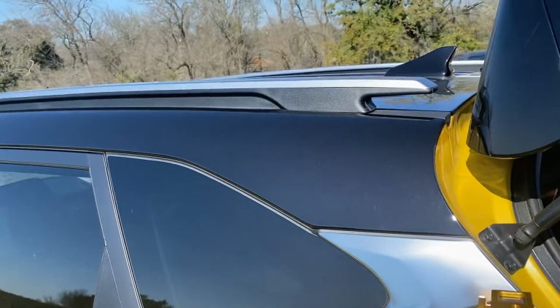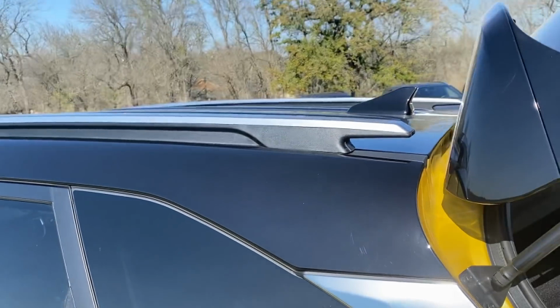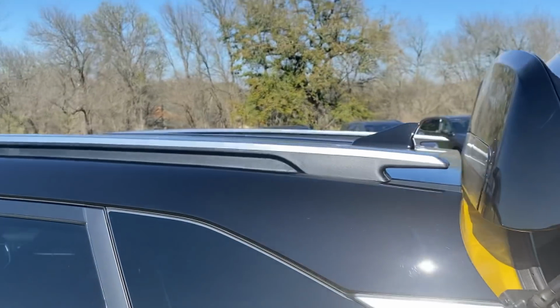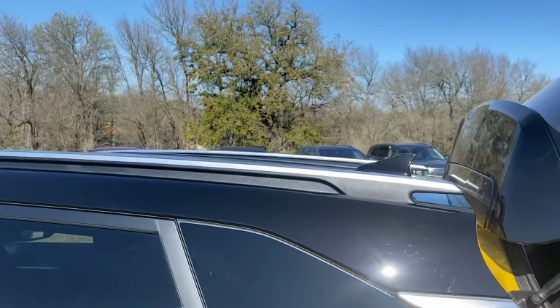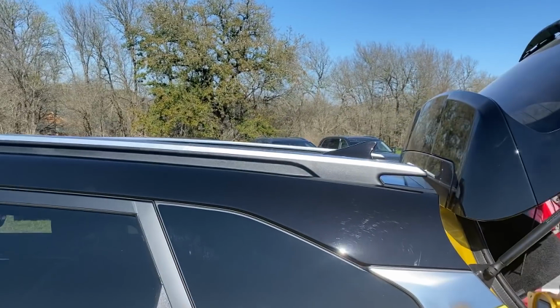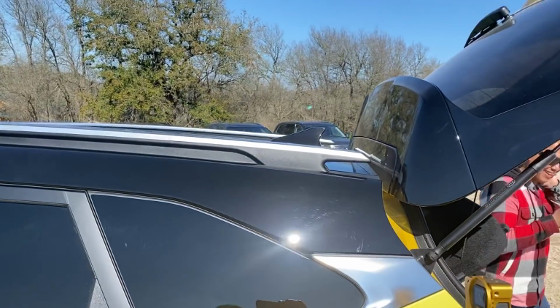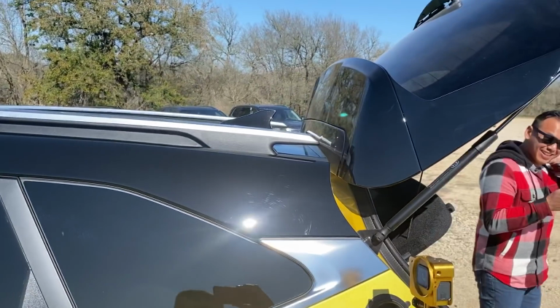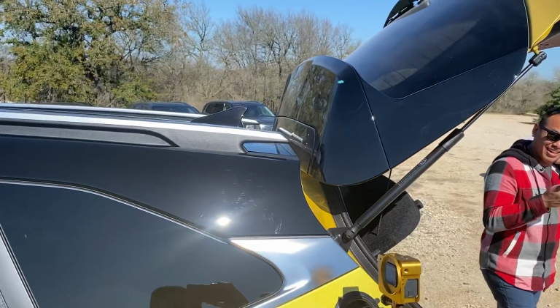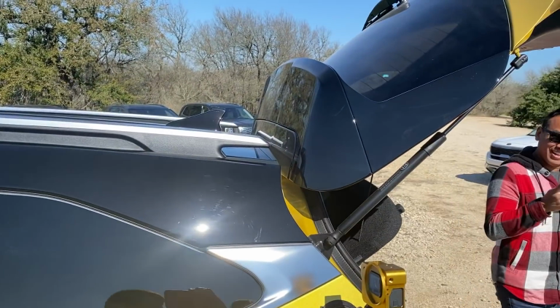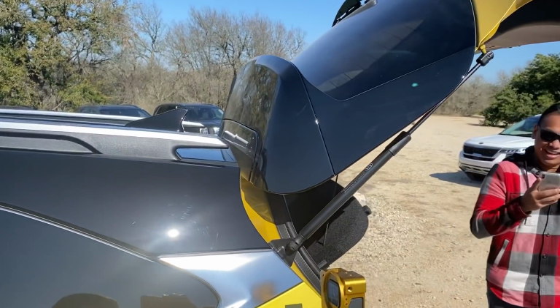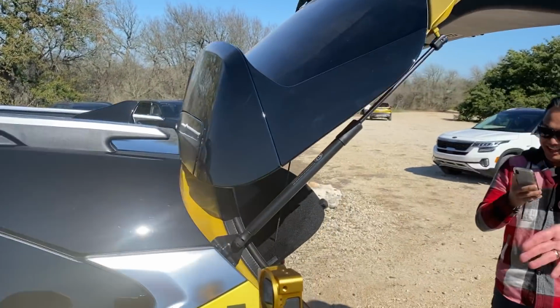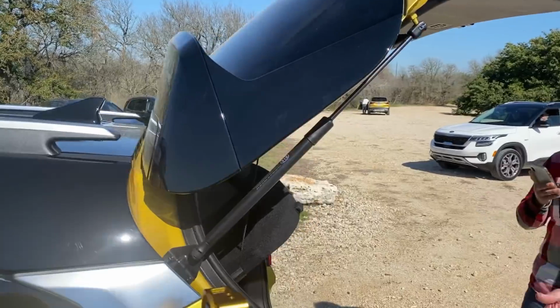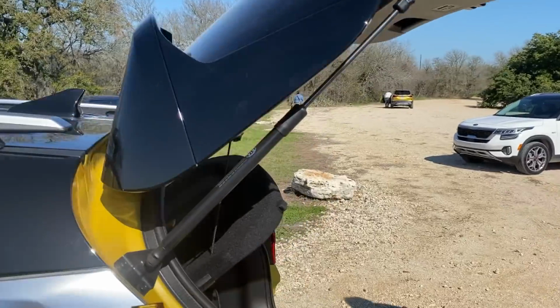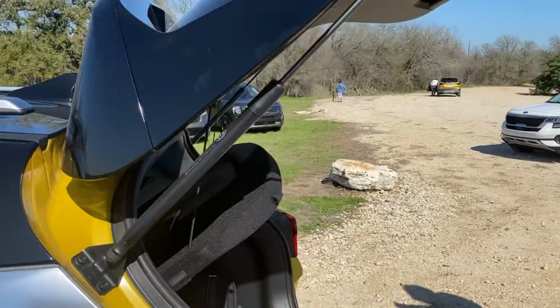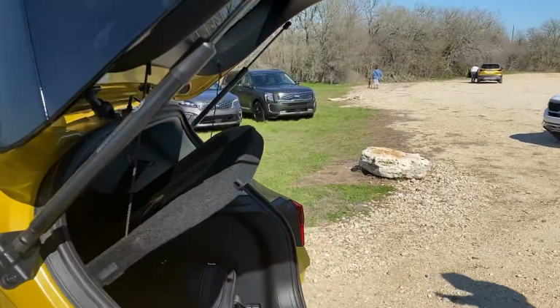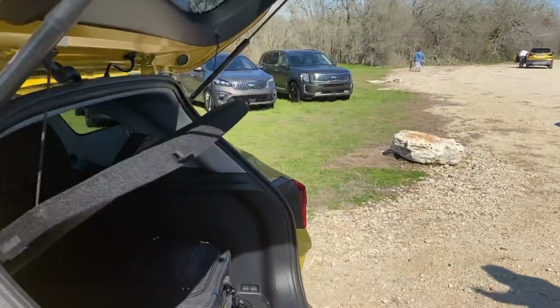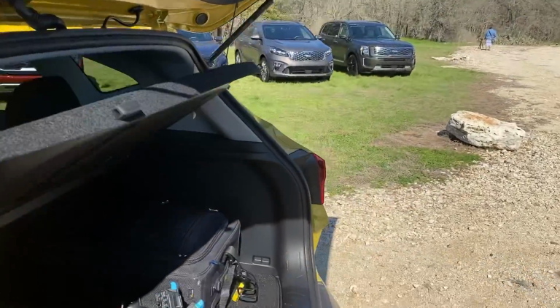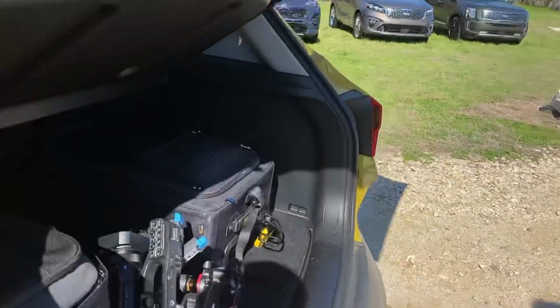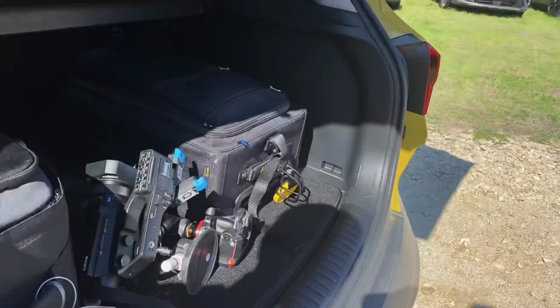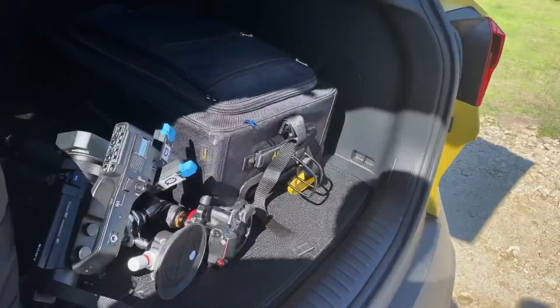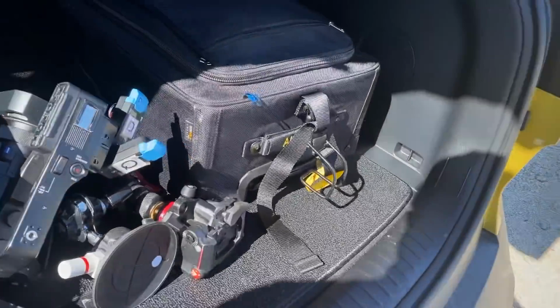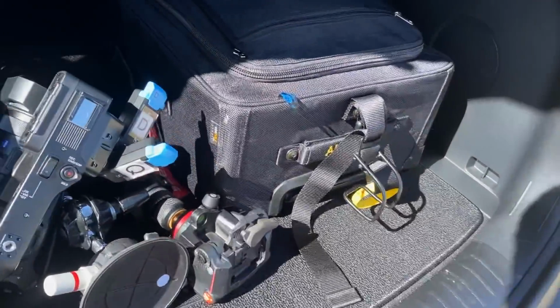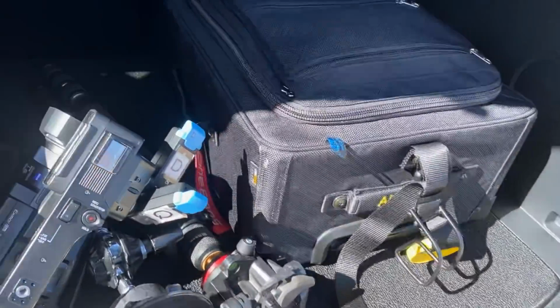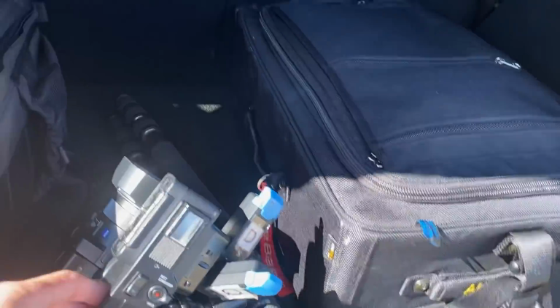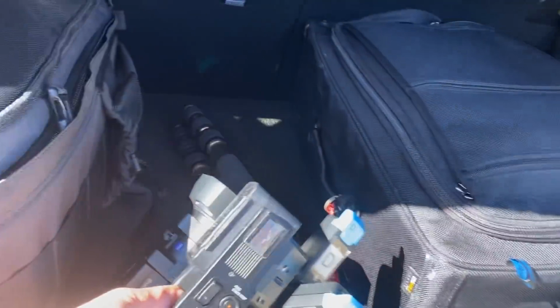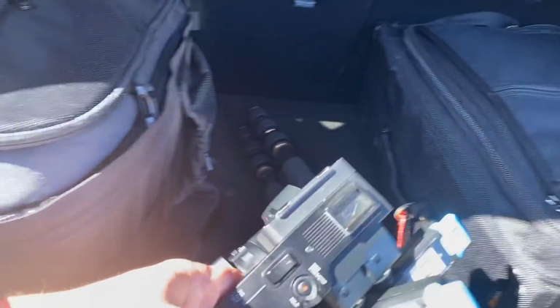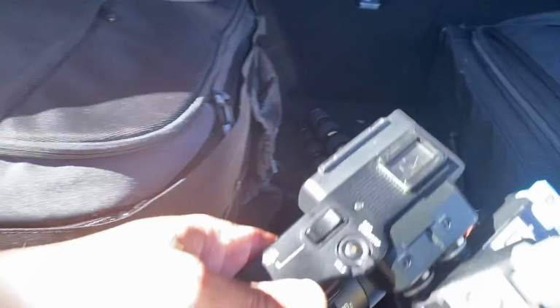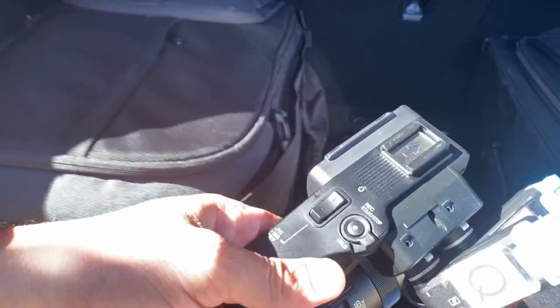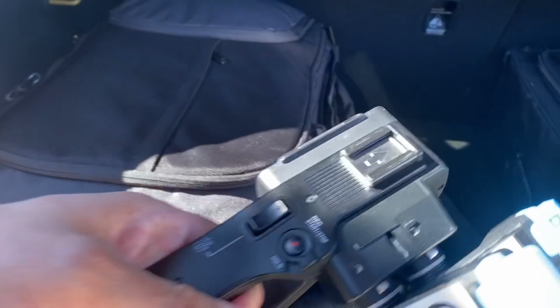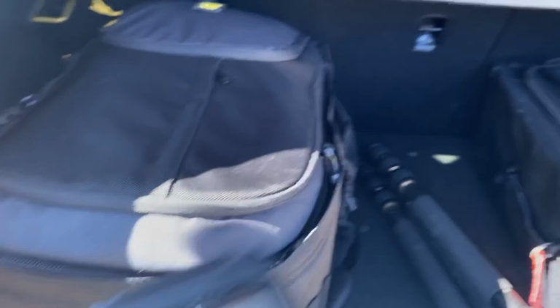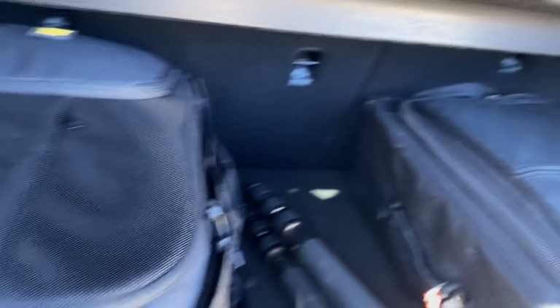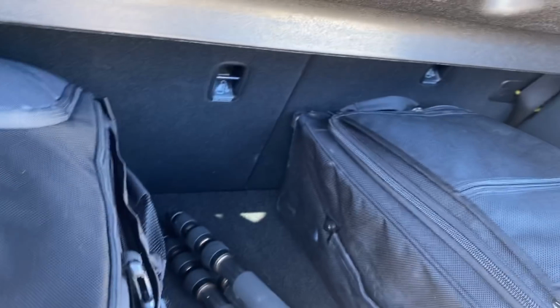So we go through the treasure trove of gear here together. Keep in mind that Alex double mics everything.